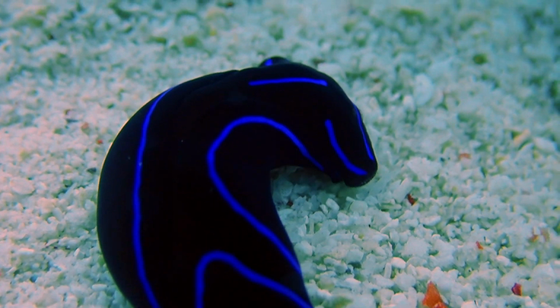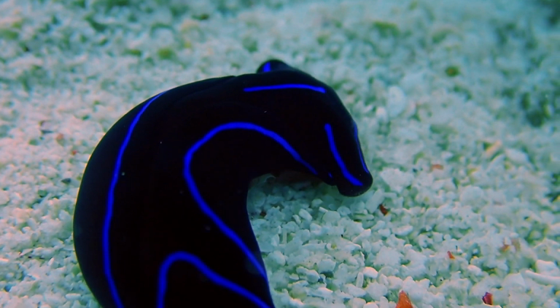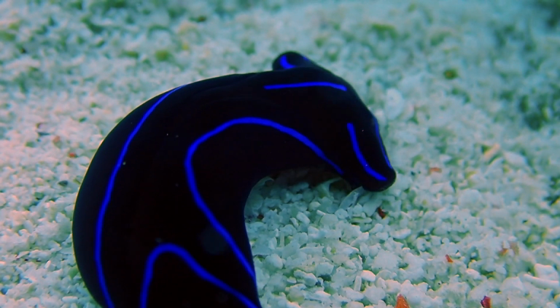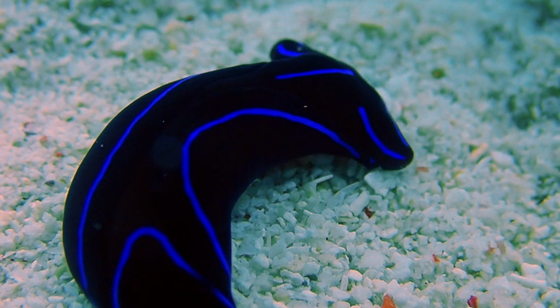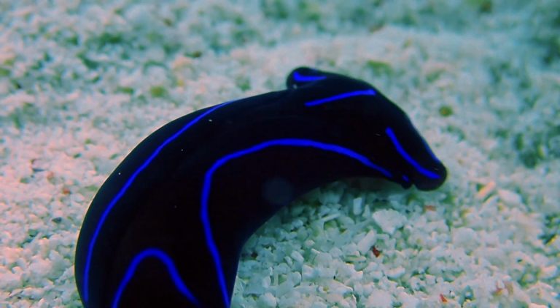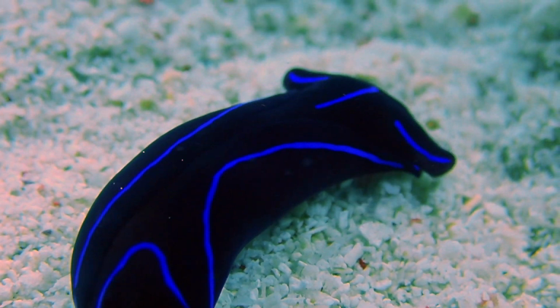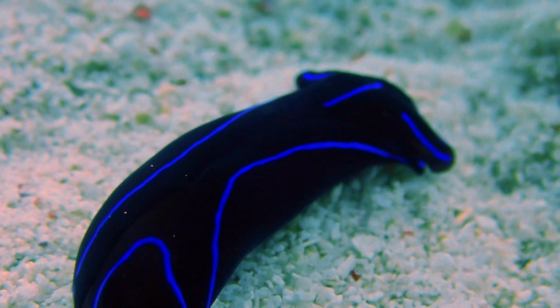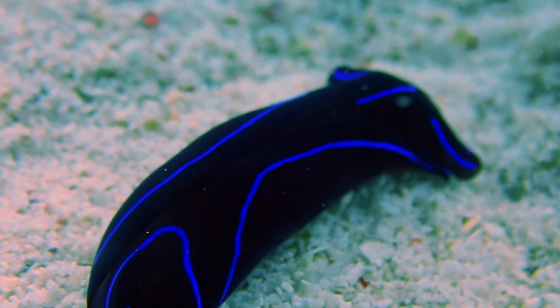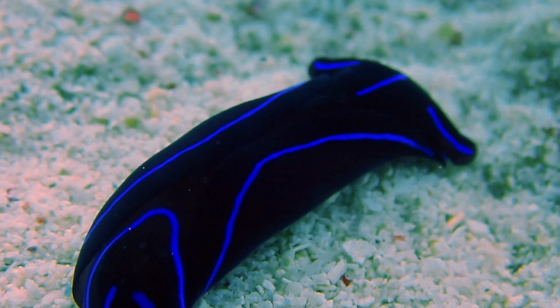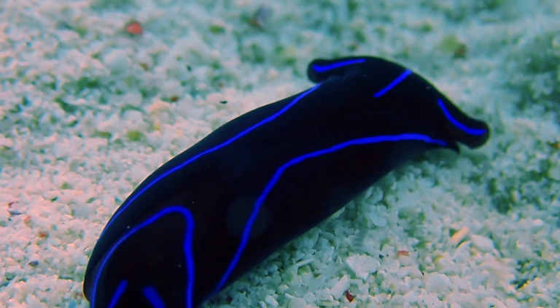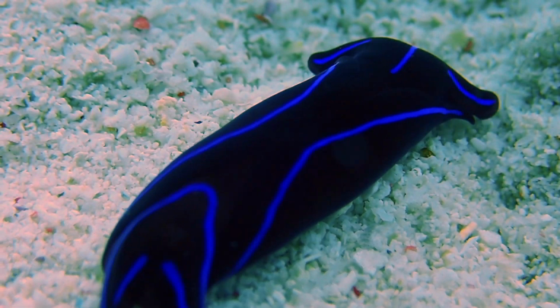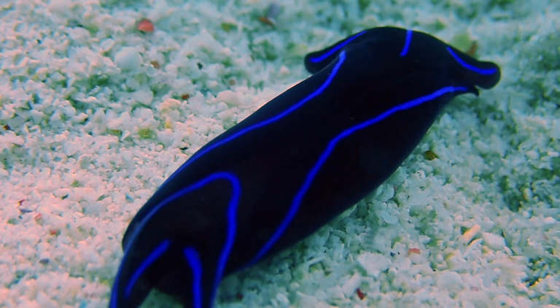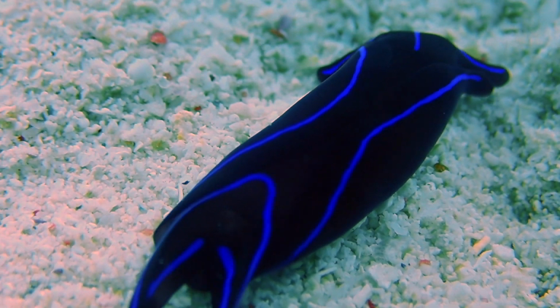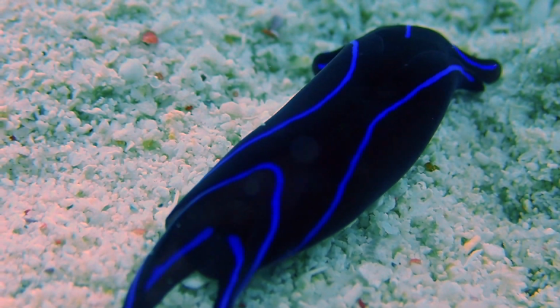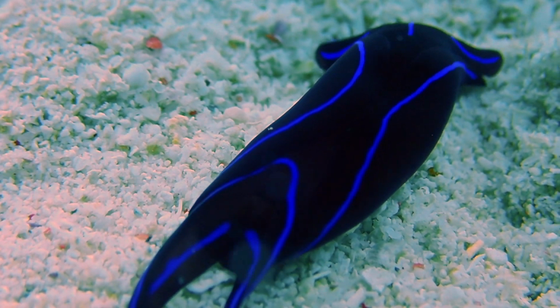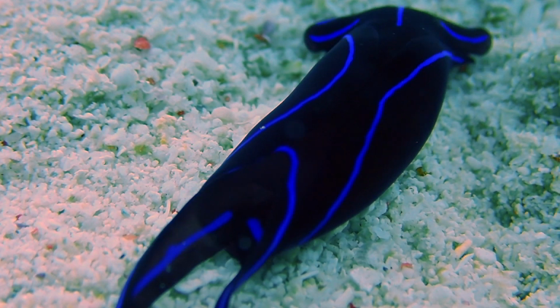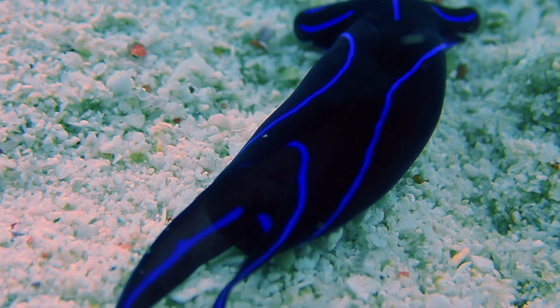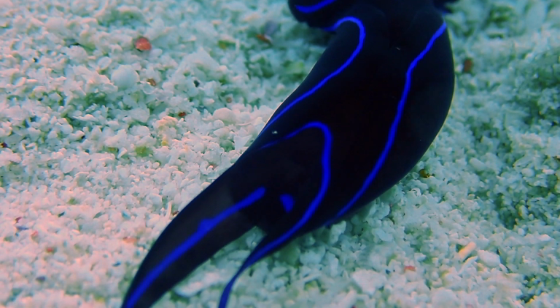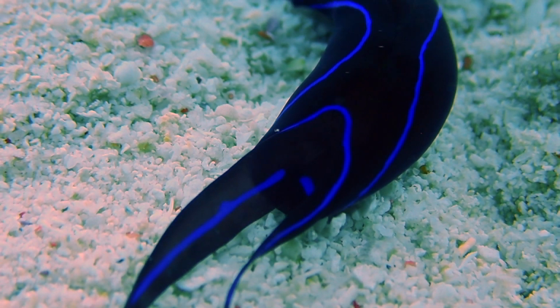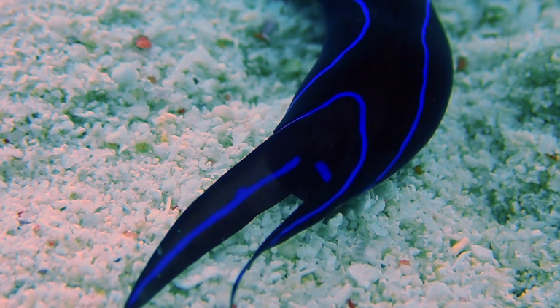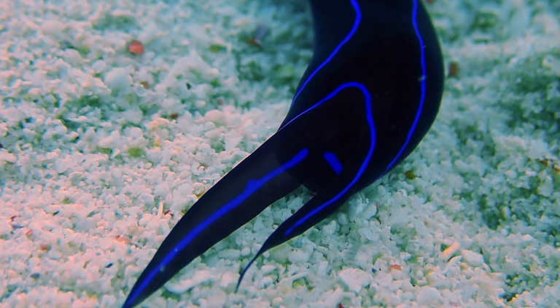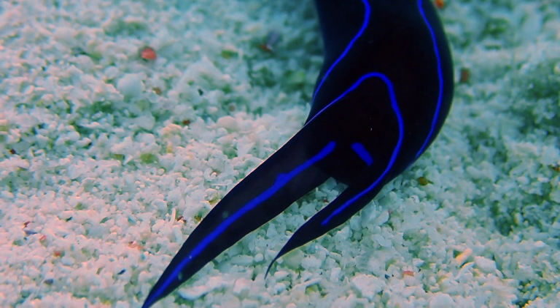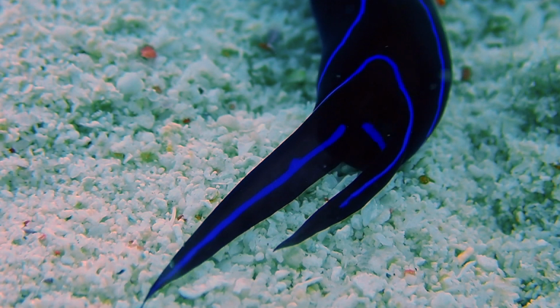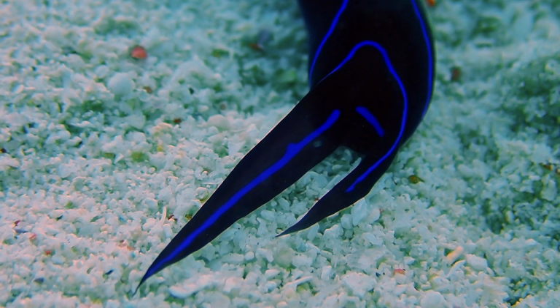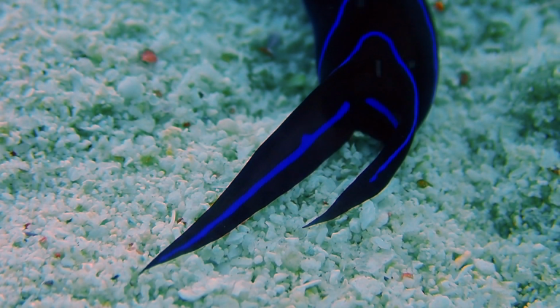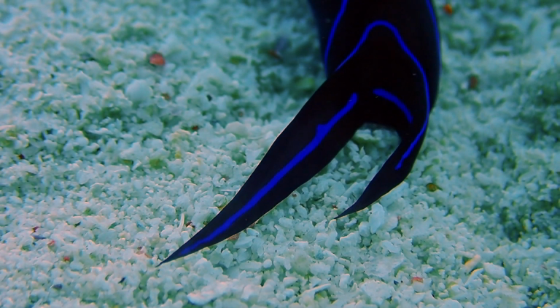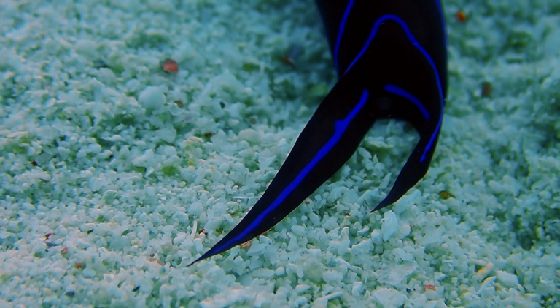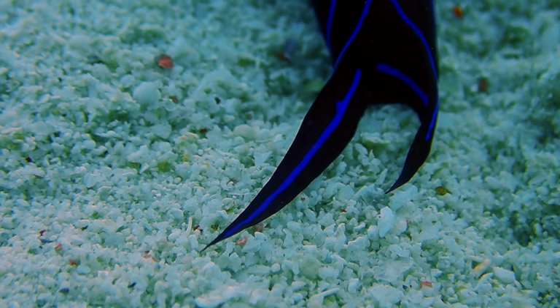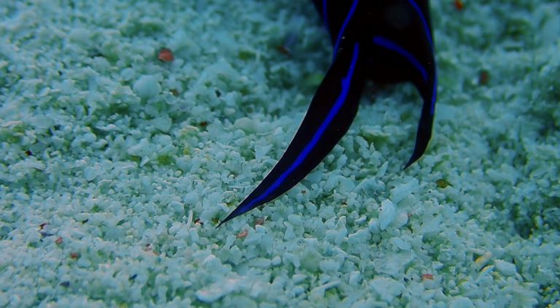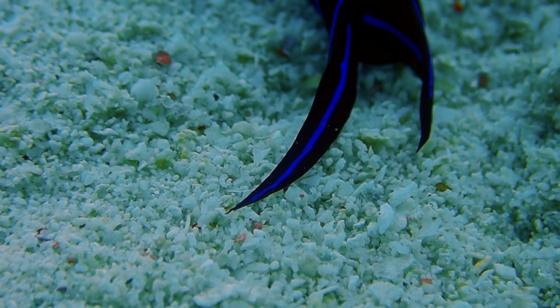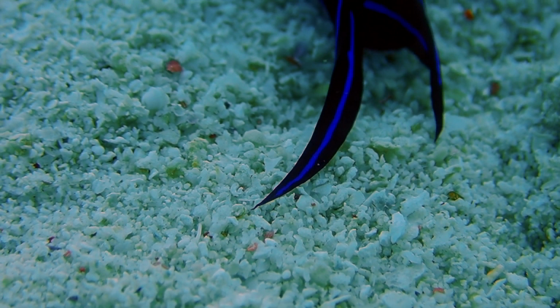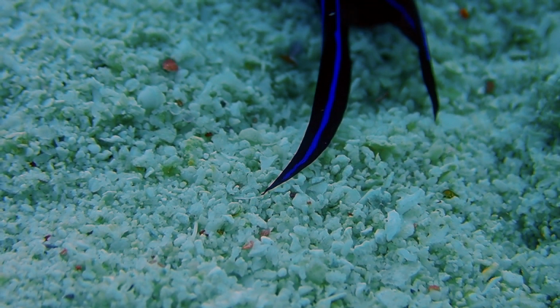Kelodonura variens are commonly used in aquariums to eradicate small flatworm invasions. Here in Alegria, Cebu, these are just one of many nudibranchs seen on the coral reefs of Santa Filomena.